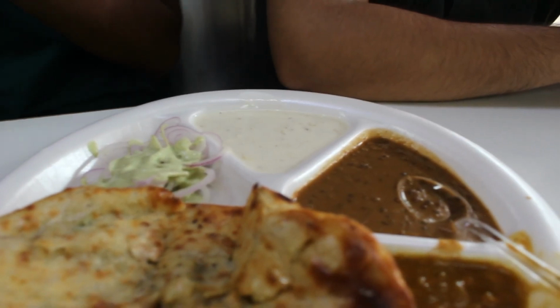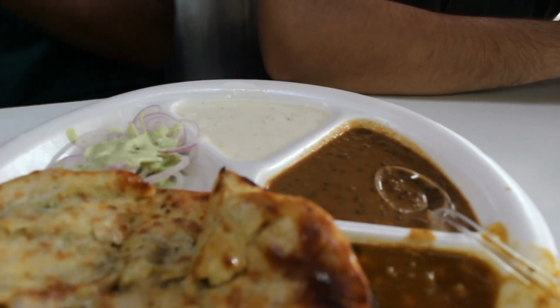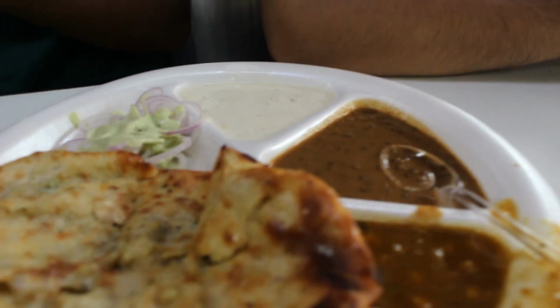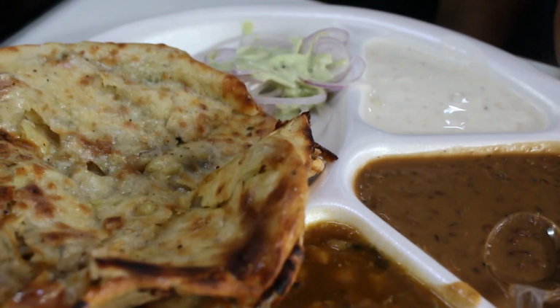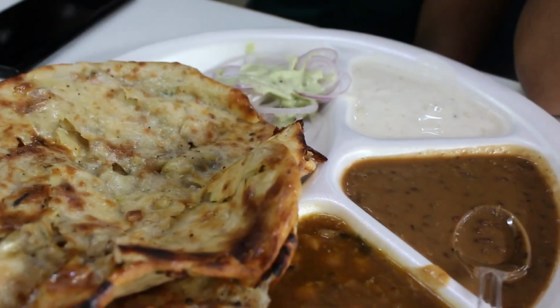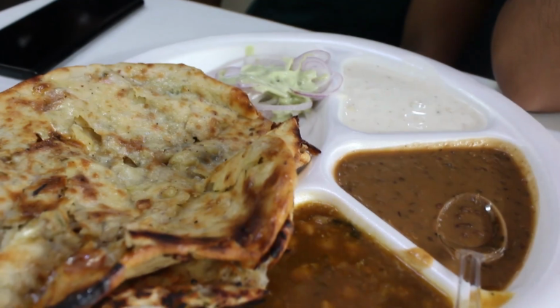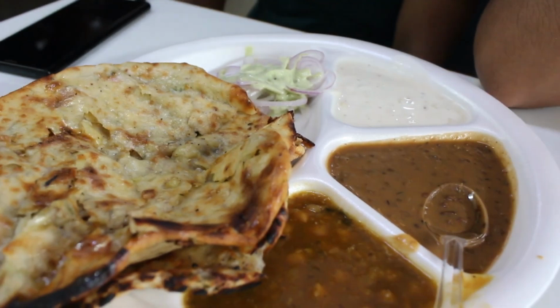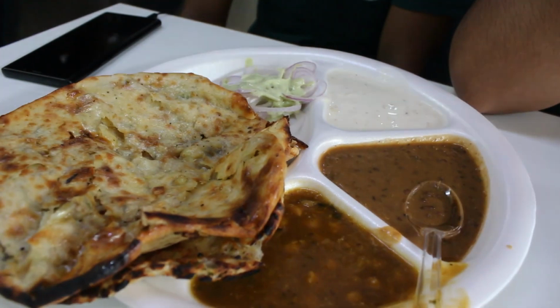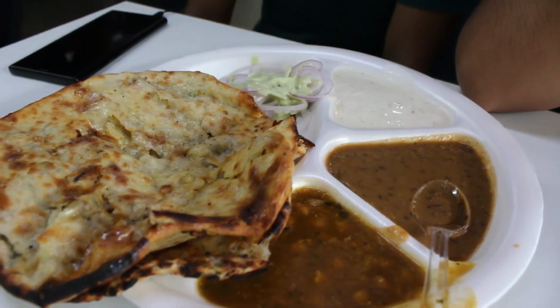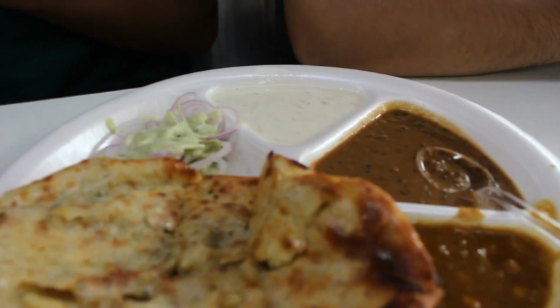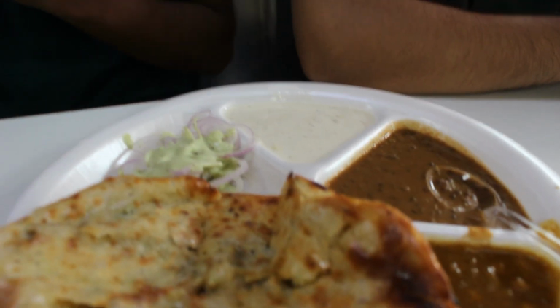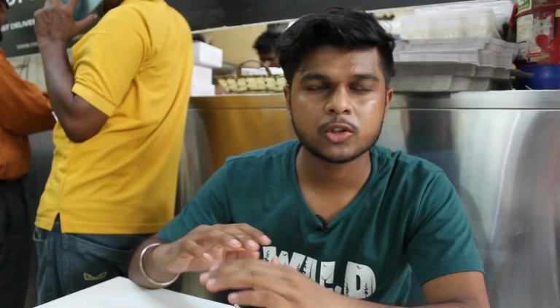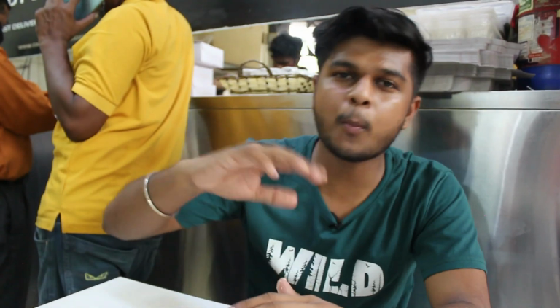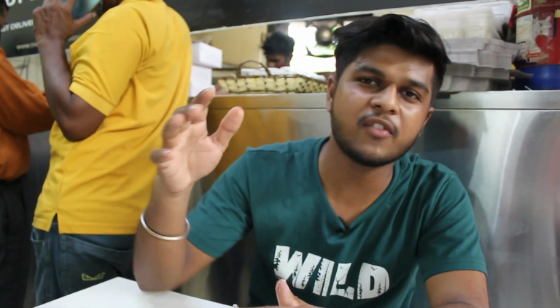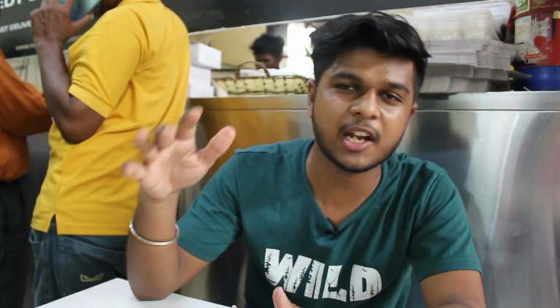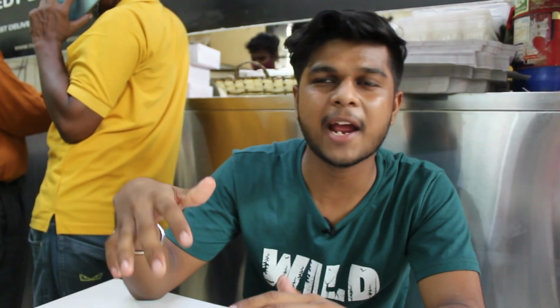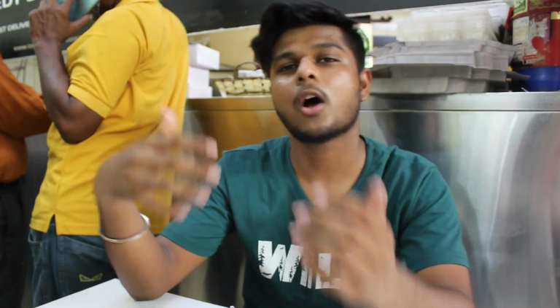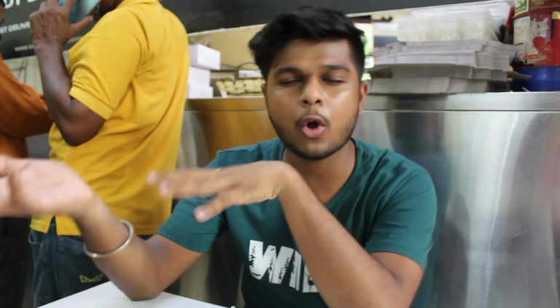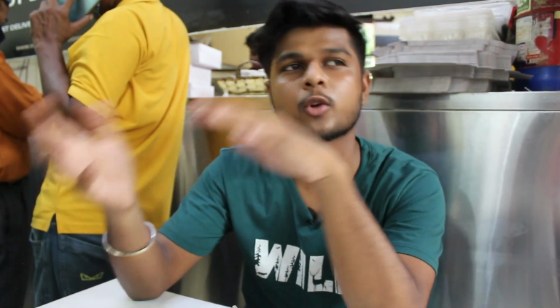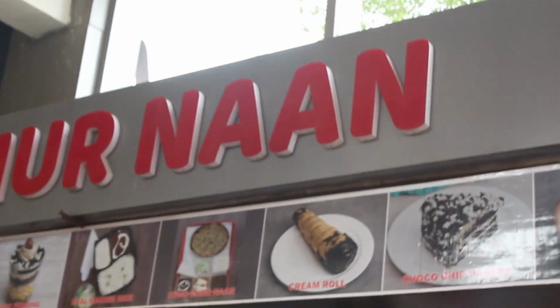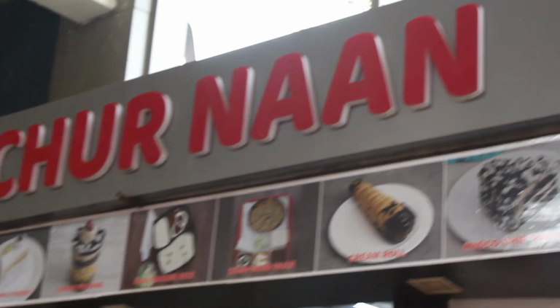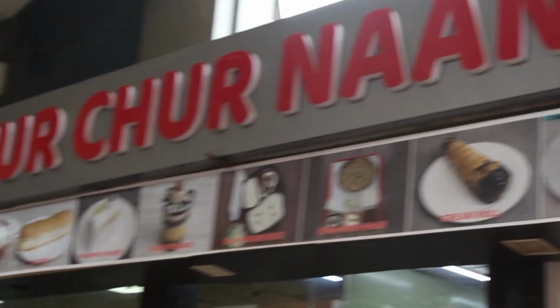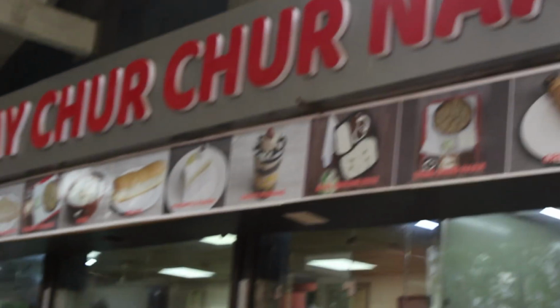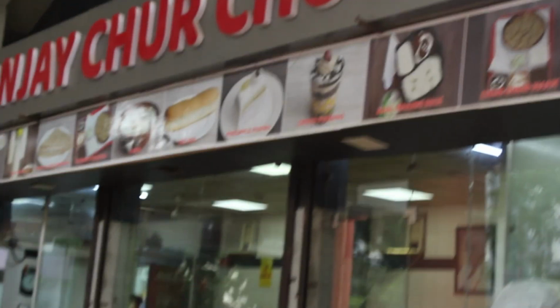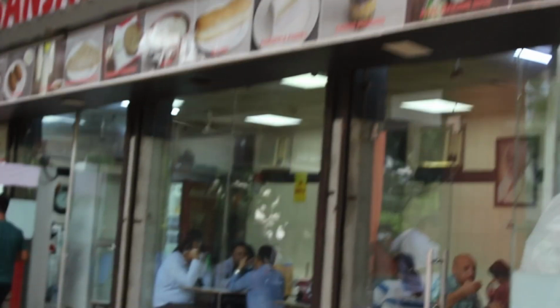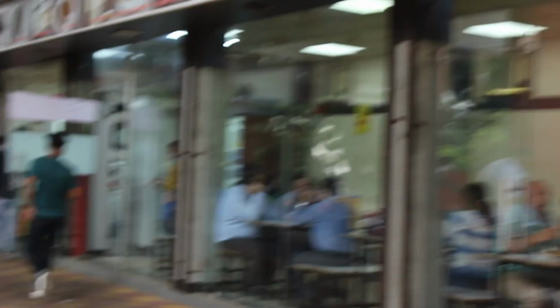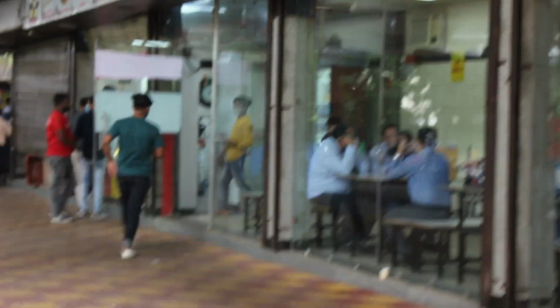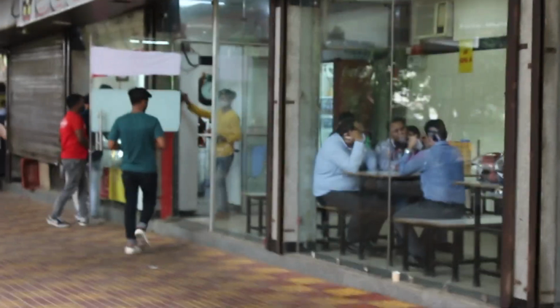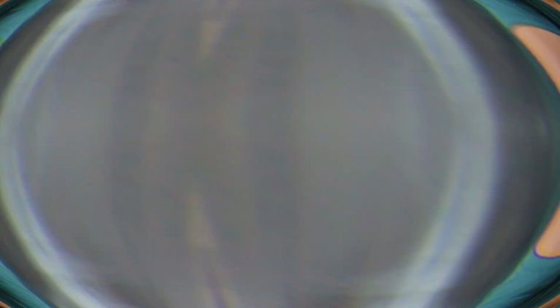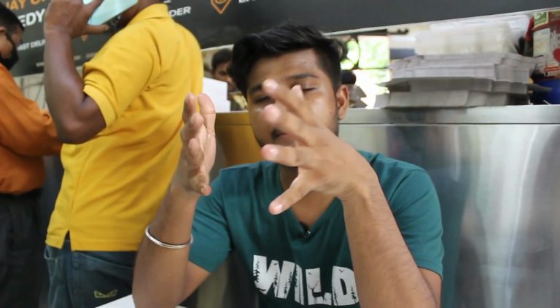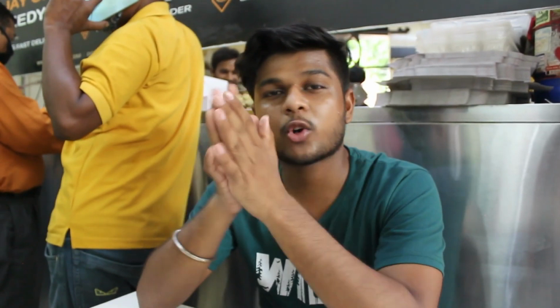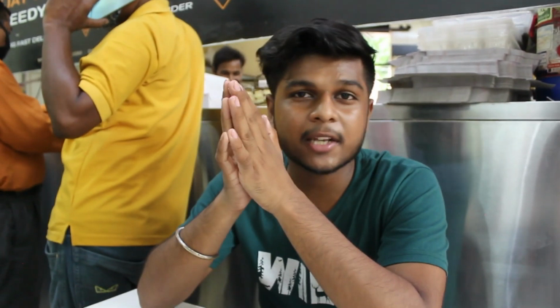The price of the plate will vary, but at around 180 rupees it is reasonable. There are 21 types of naan varieties available here. We will finish the video here.